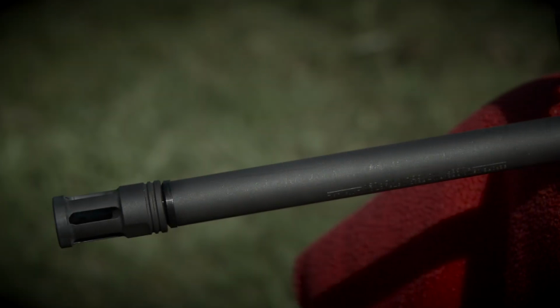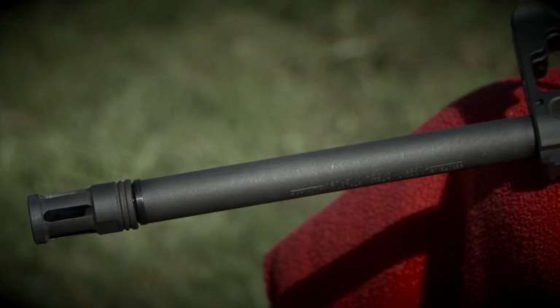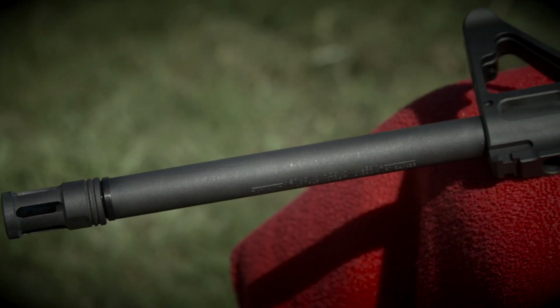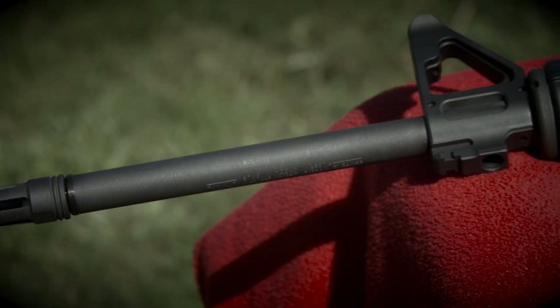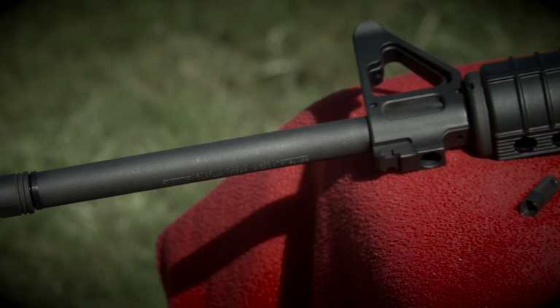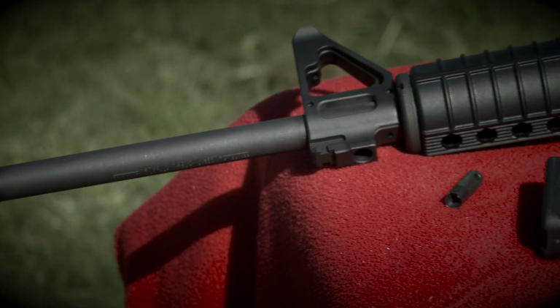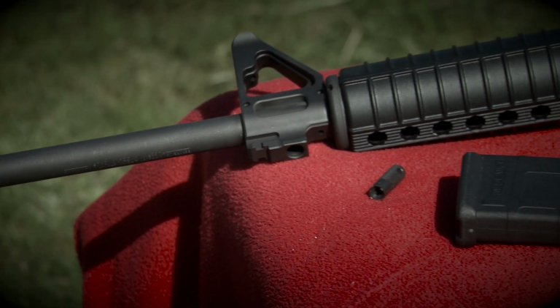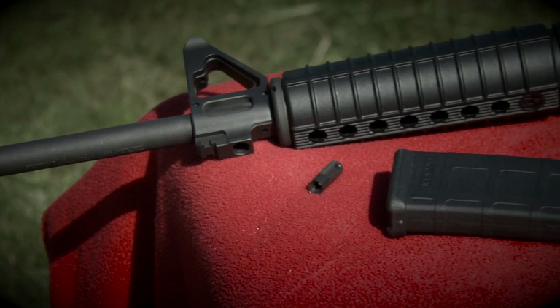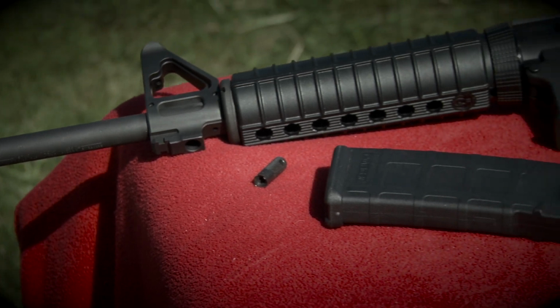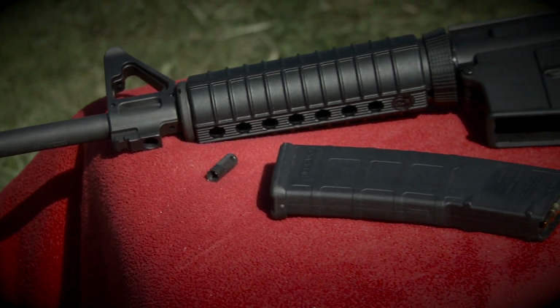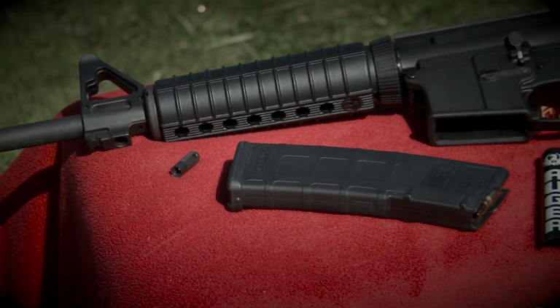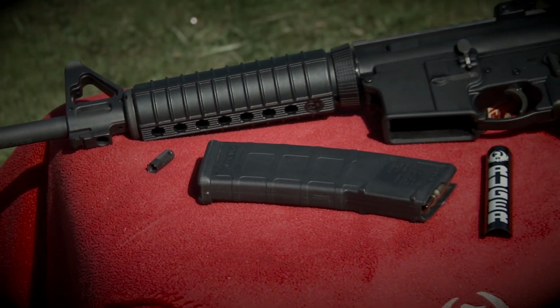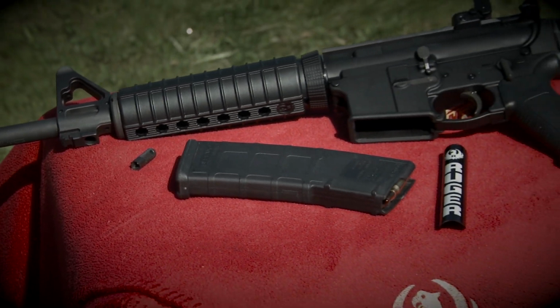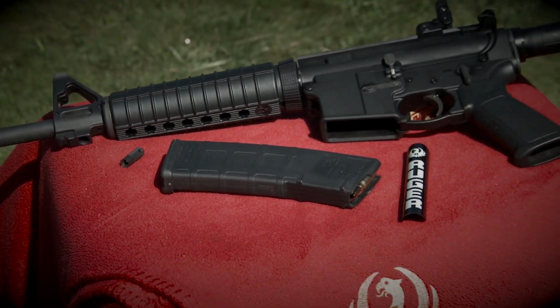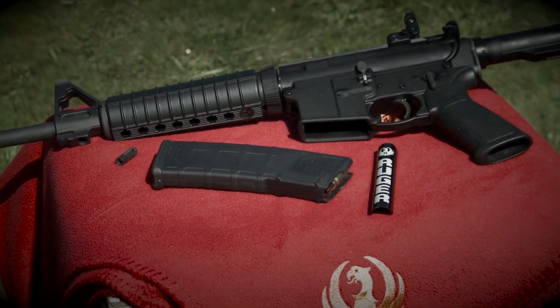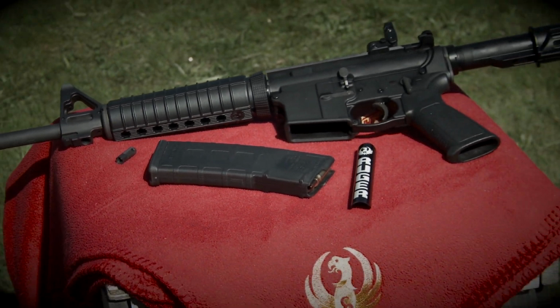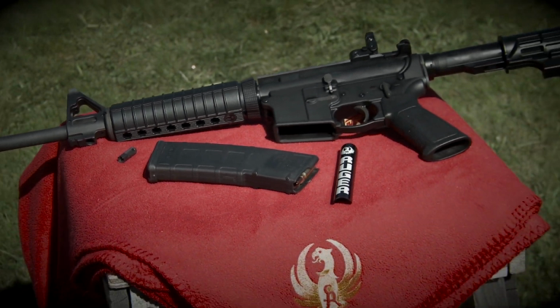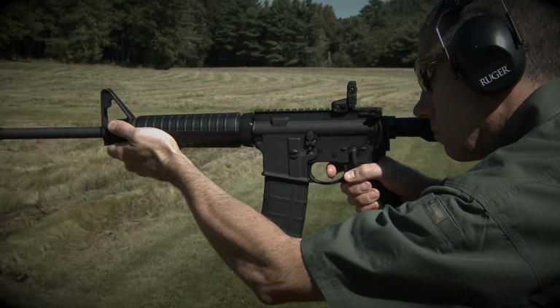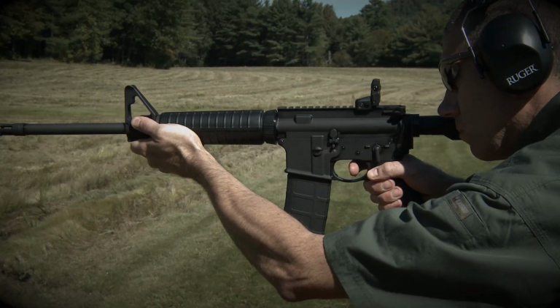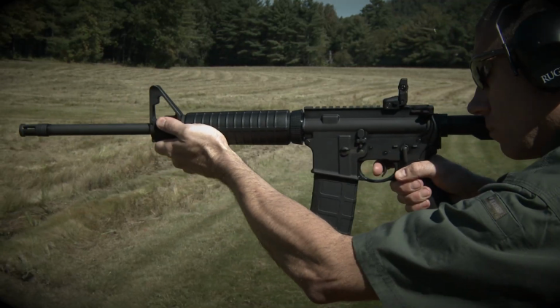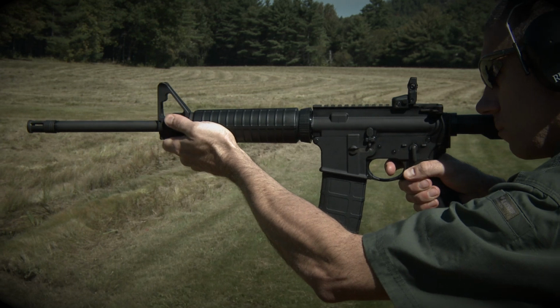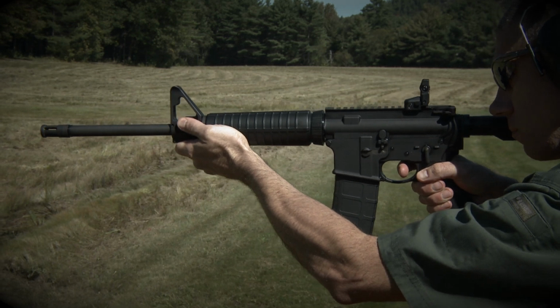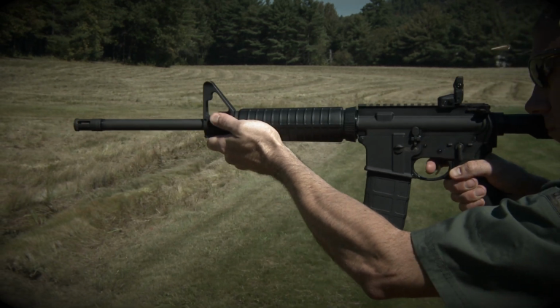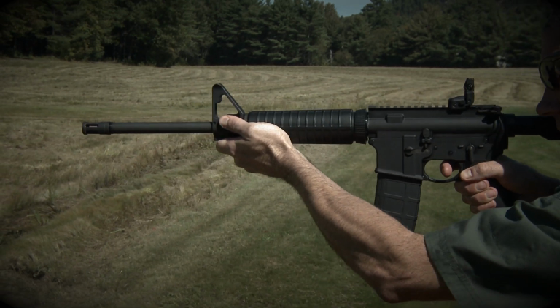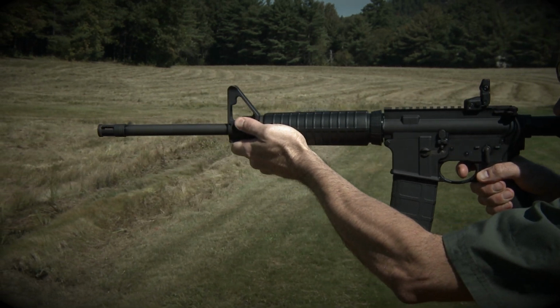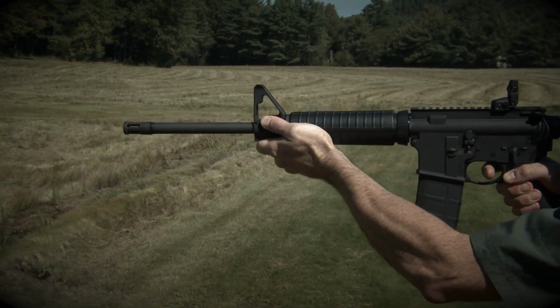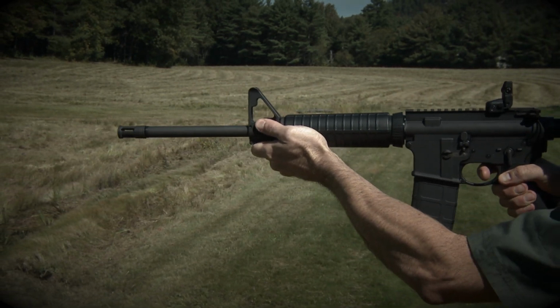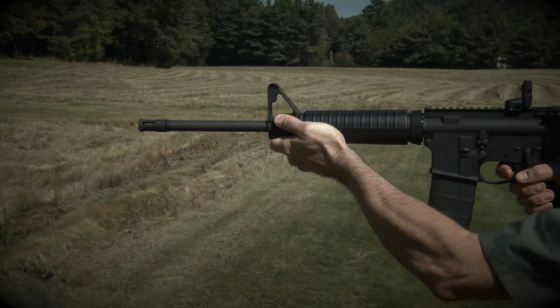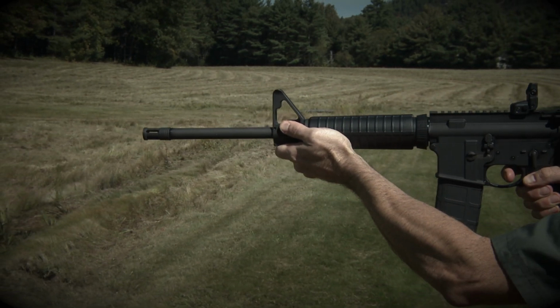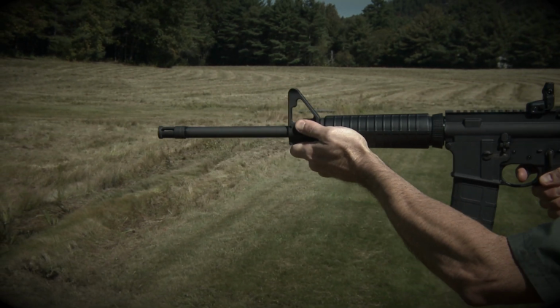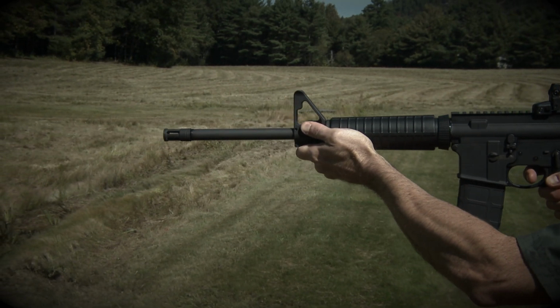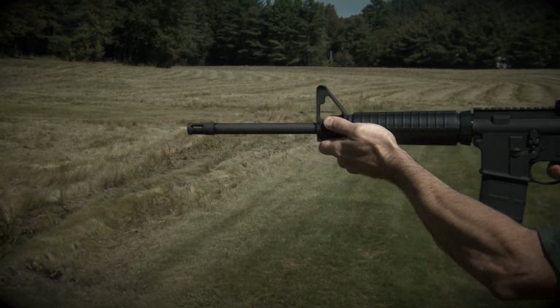The Ruger AR556, the standard model 8500, is an exceptional value in the modern sporting rifle. A rugged, reliable Ruger, it will serve you well out of the box or serve as a great foundation for your custom build.